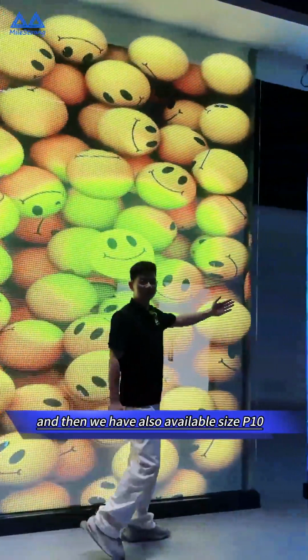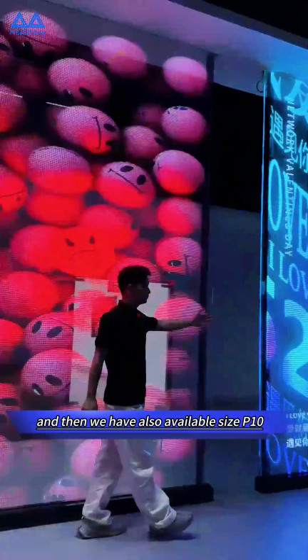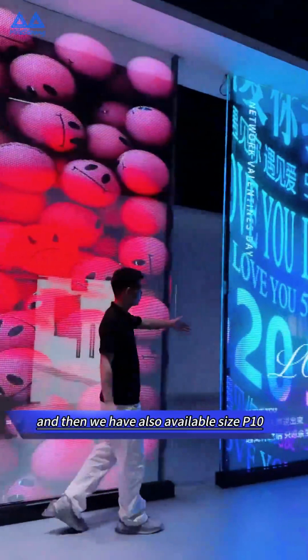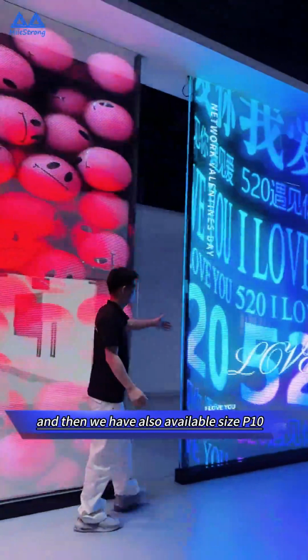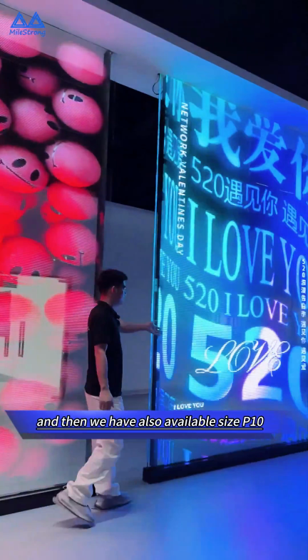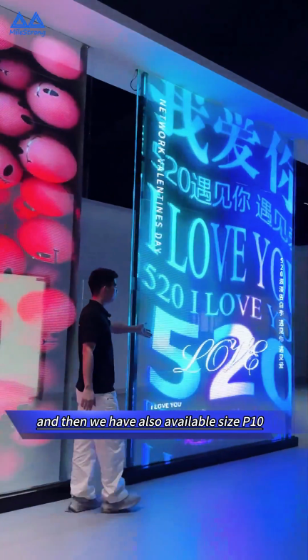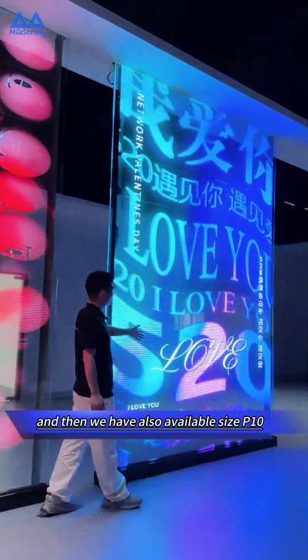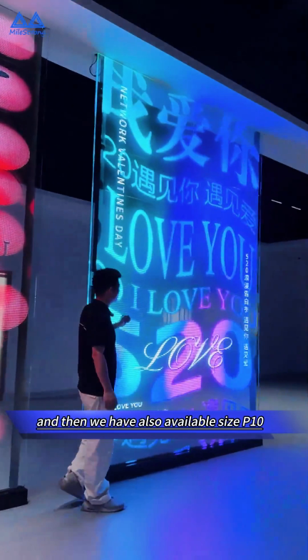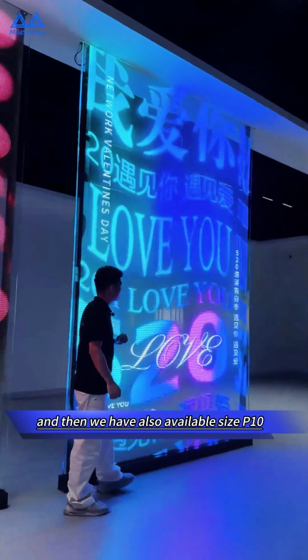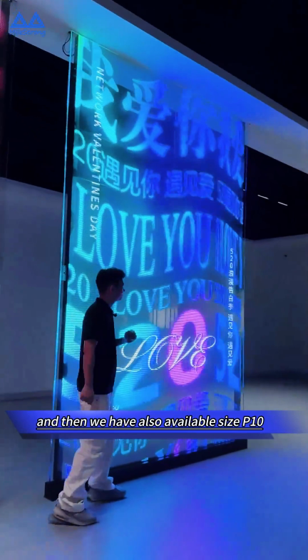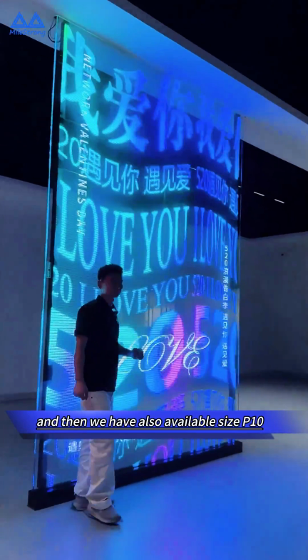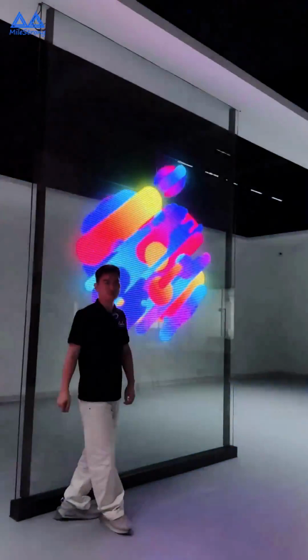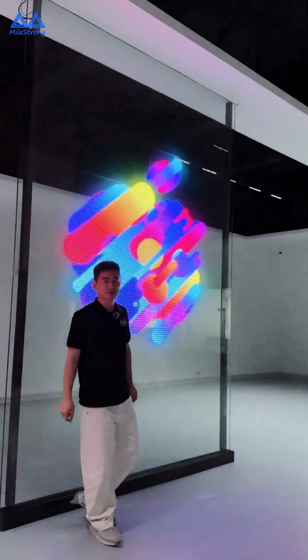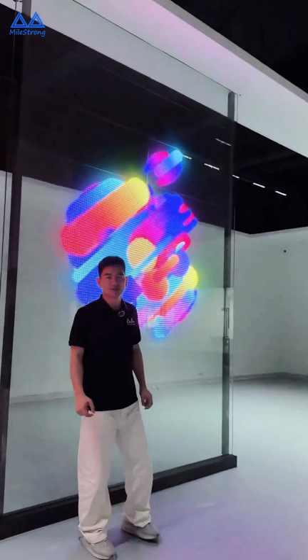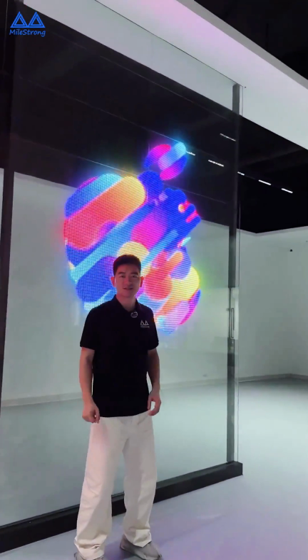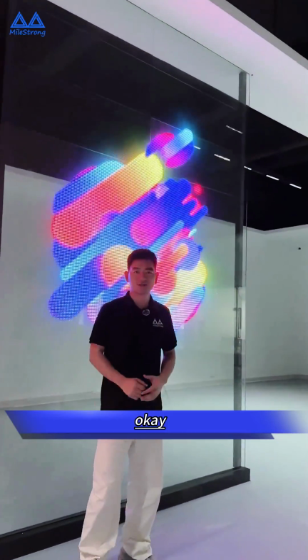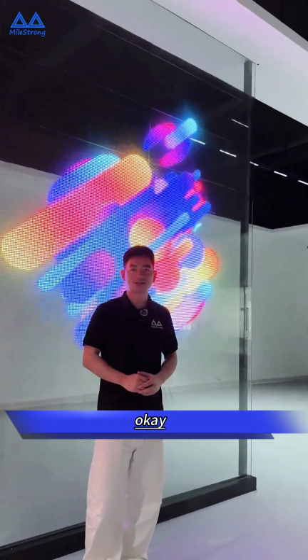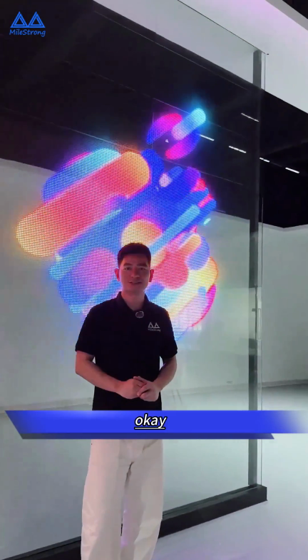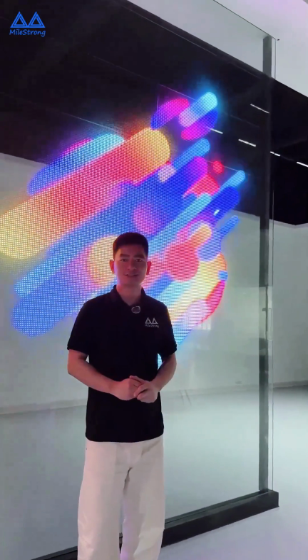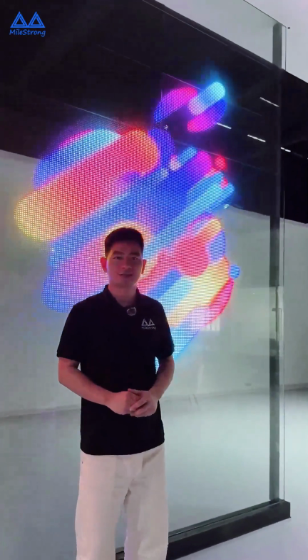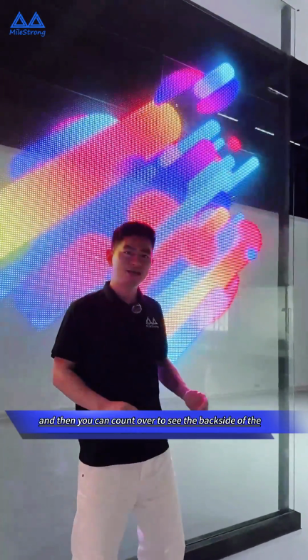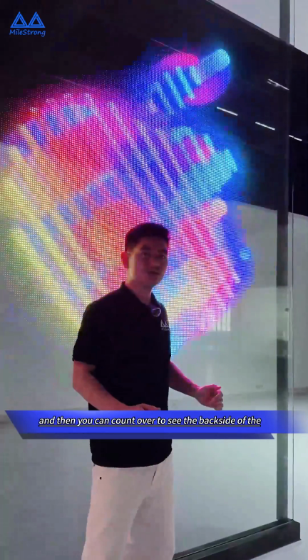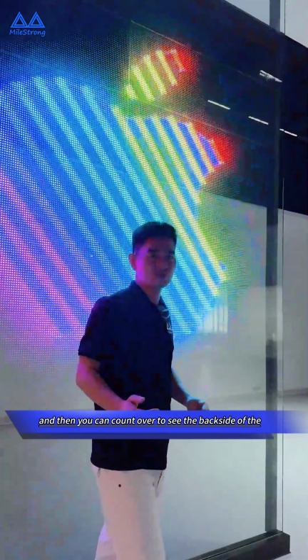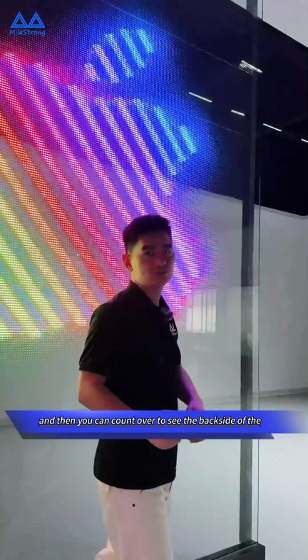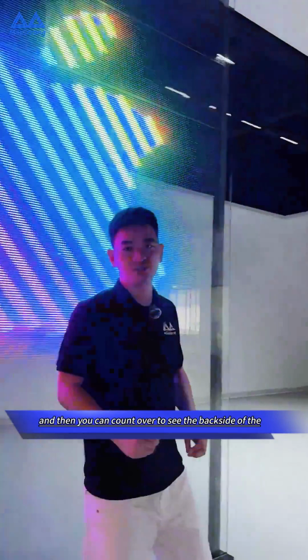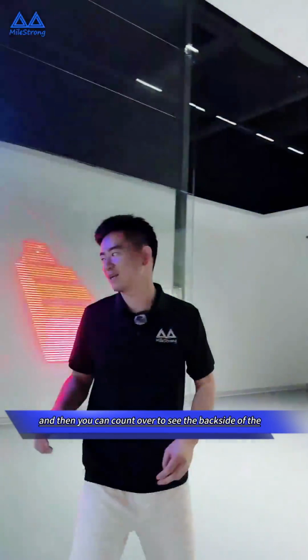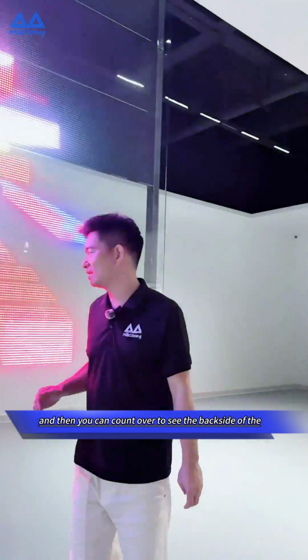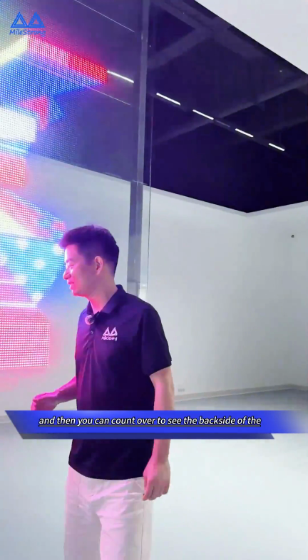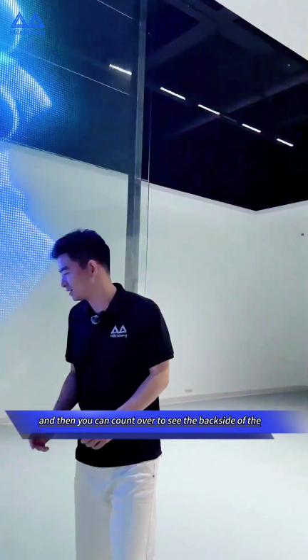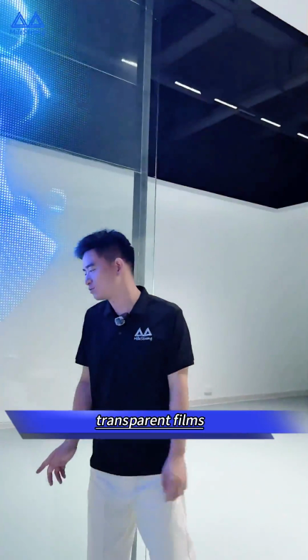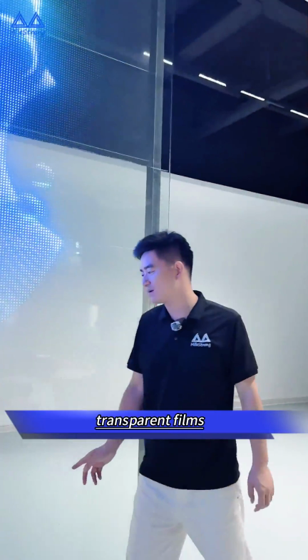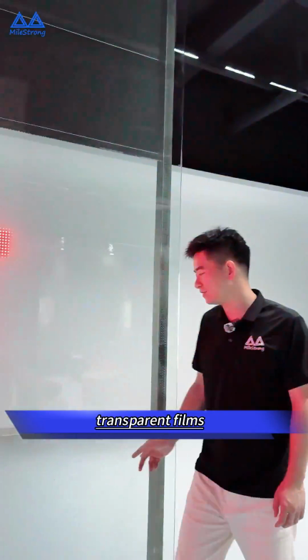We also have the P10 pixel pitch available here, and you can look over to see the back side of the transparent film displays.